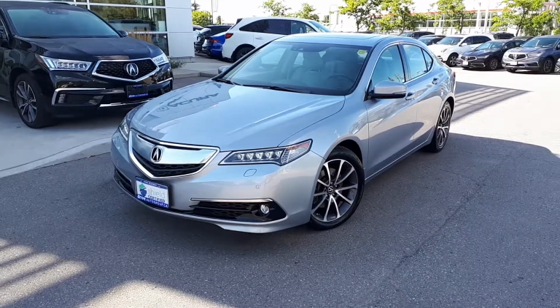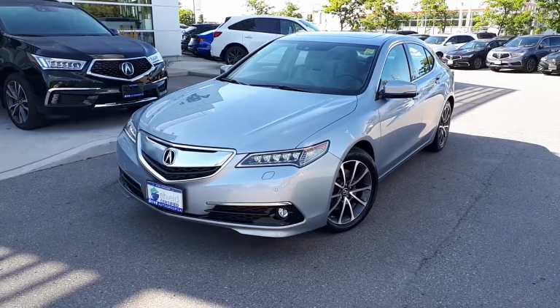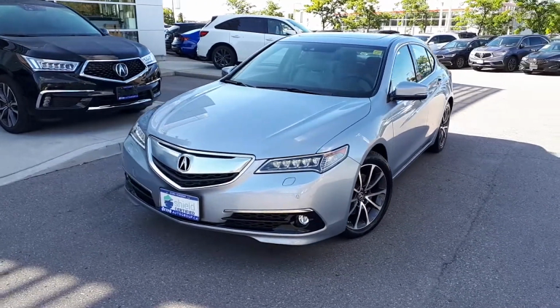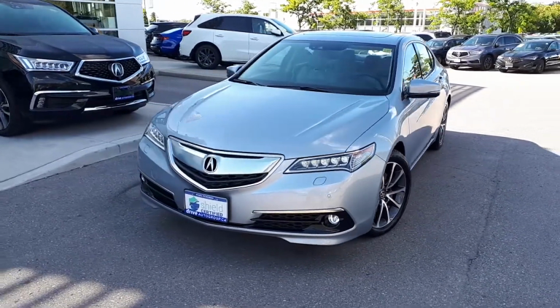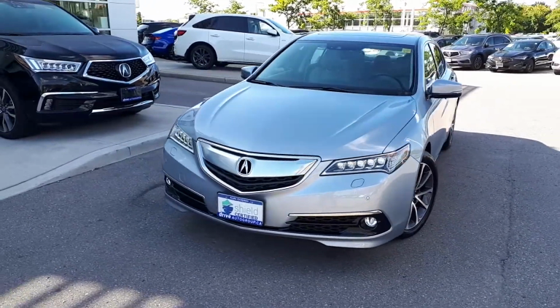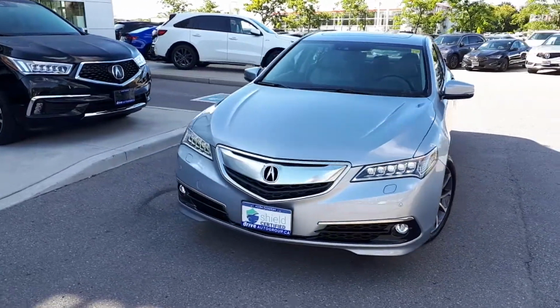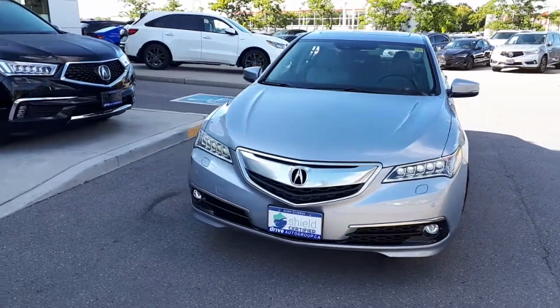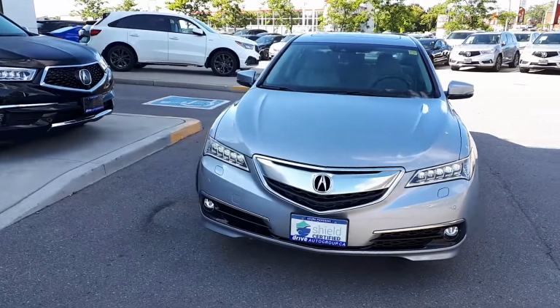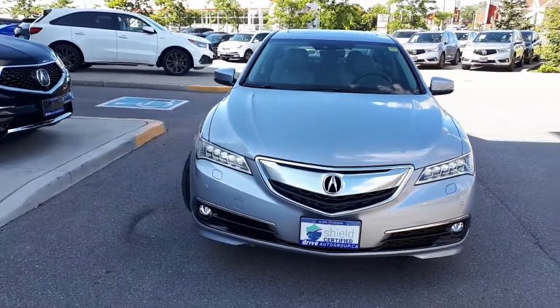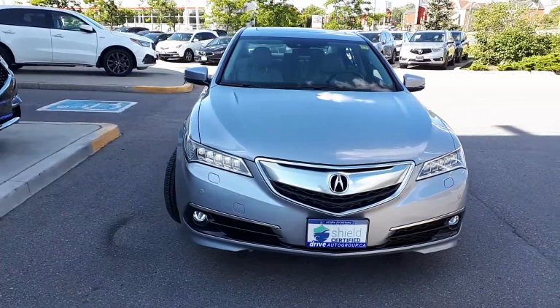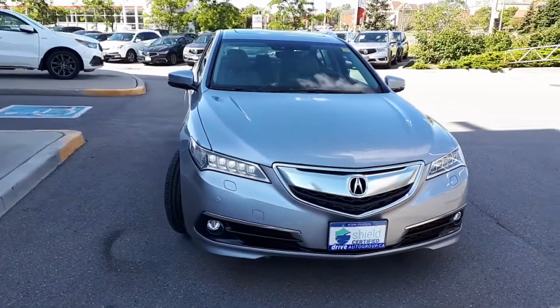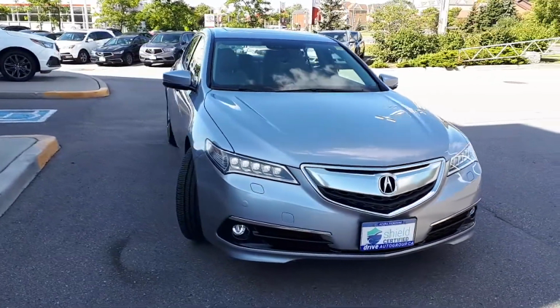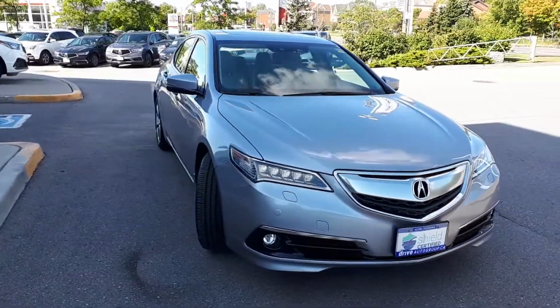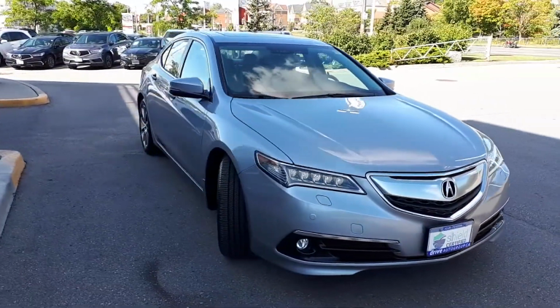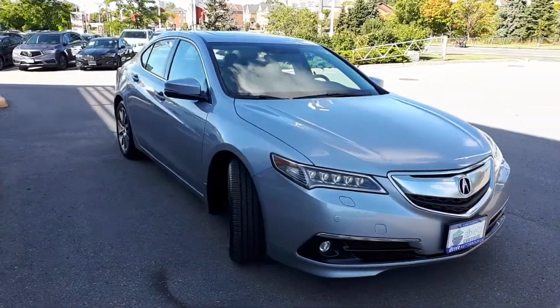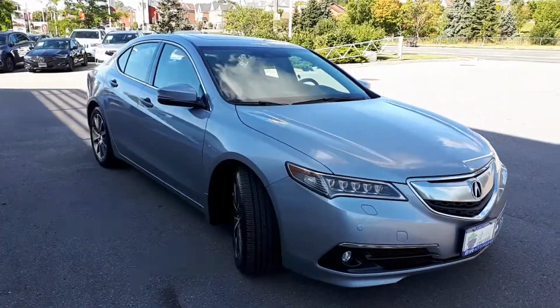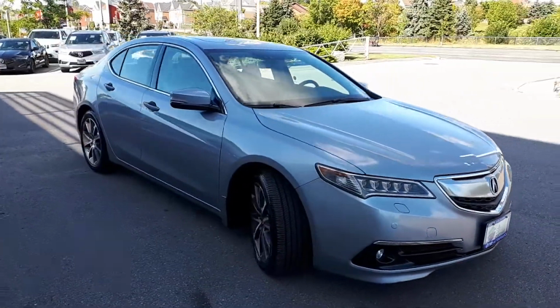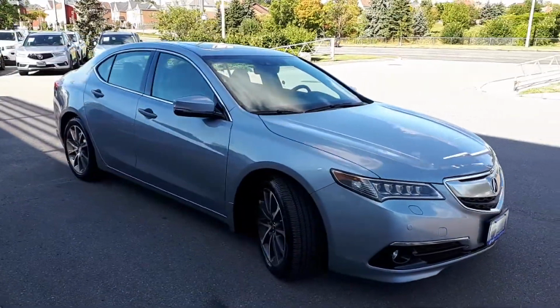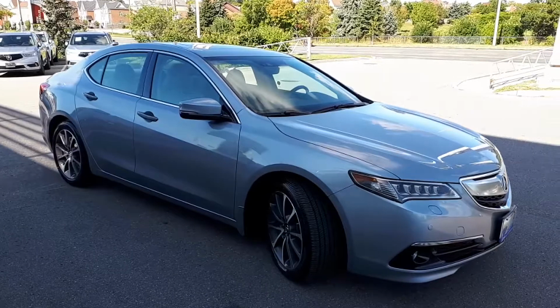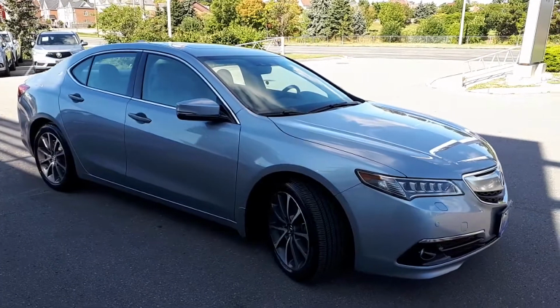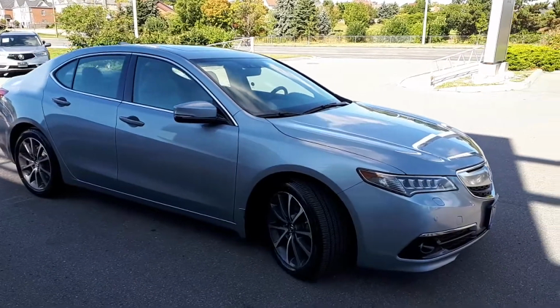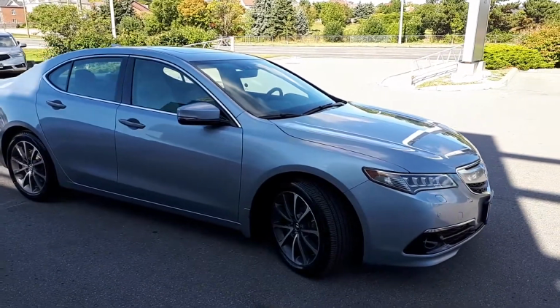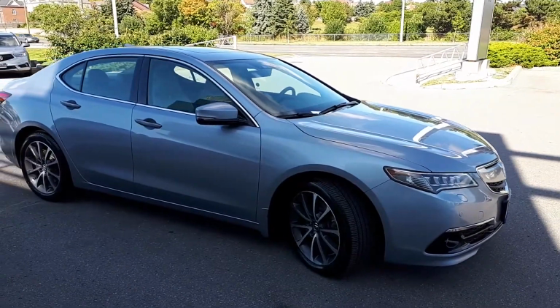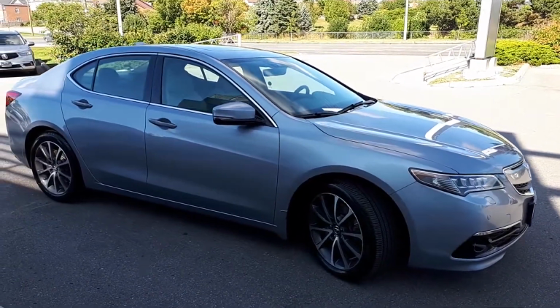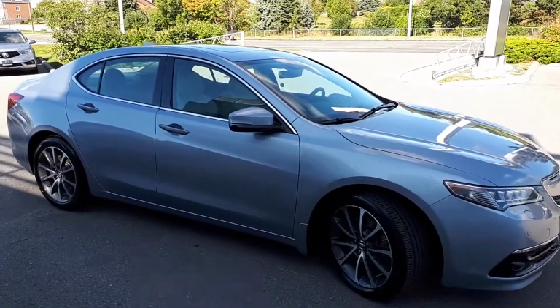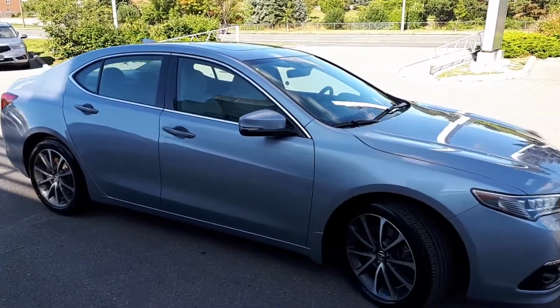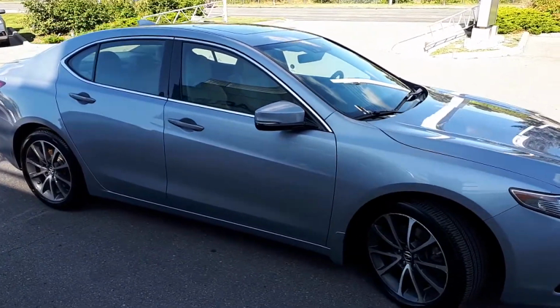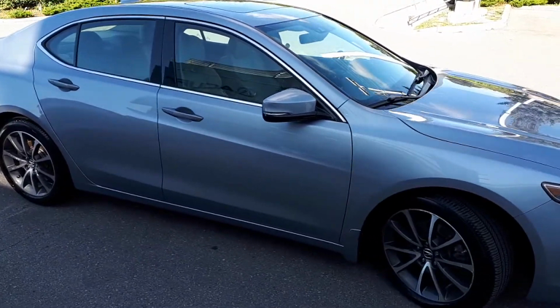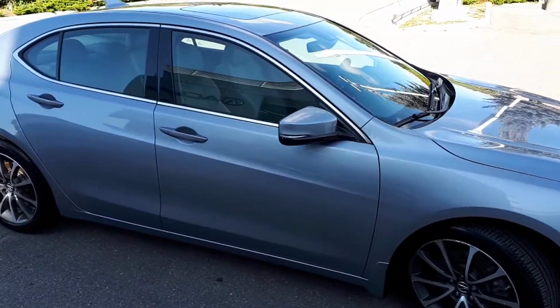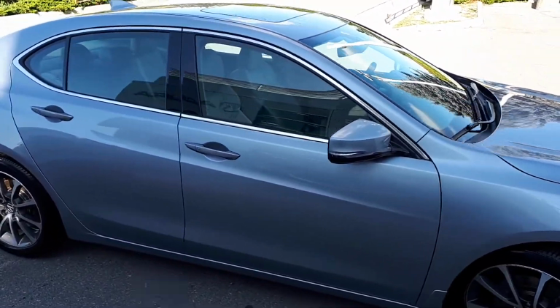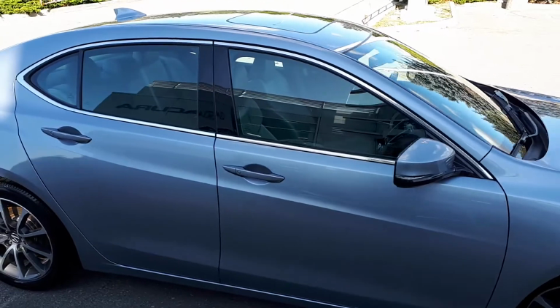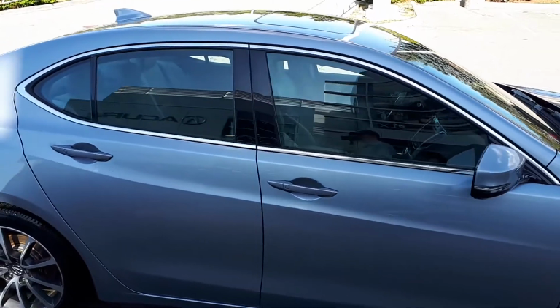Here at Acura Pickering, we have a drive shield certified 2015 Acura TLX Elite all-wheel drive. Here's a quick look at the exterior of the vehicle.